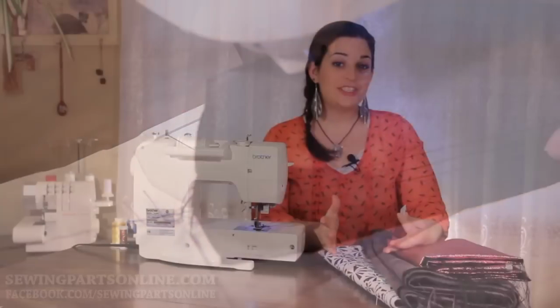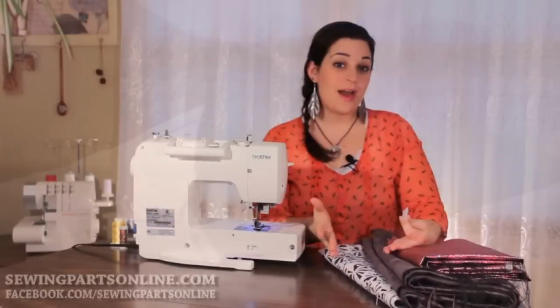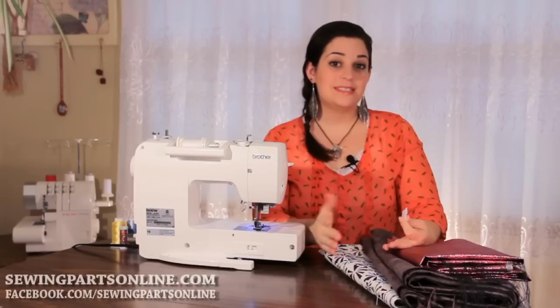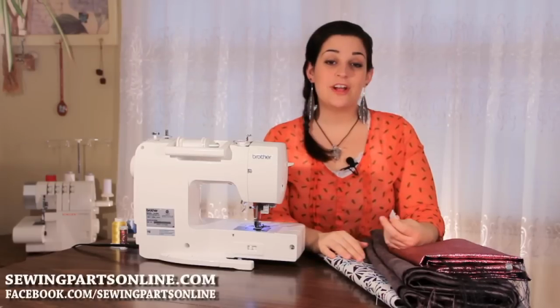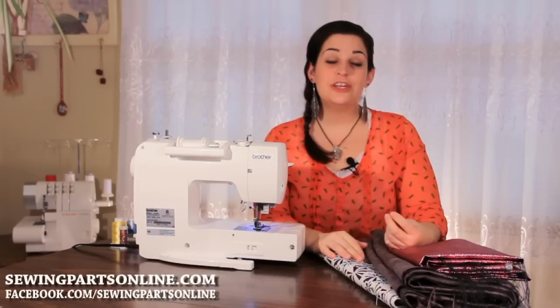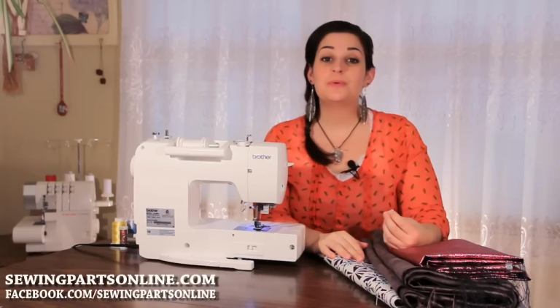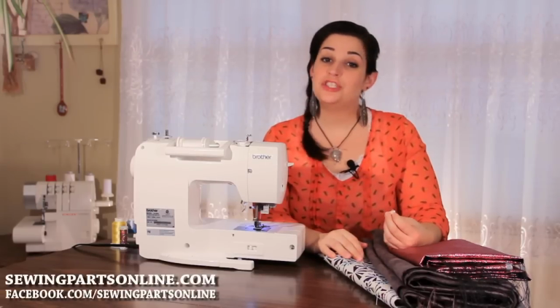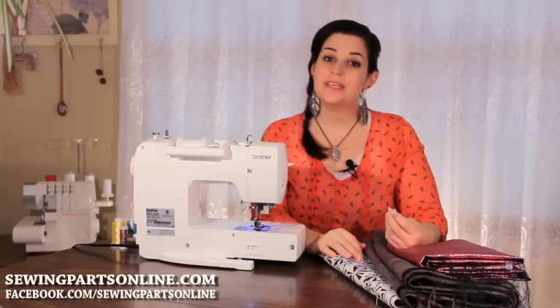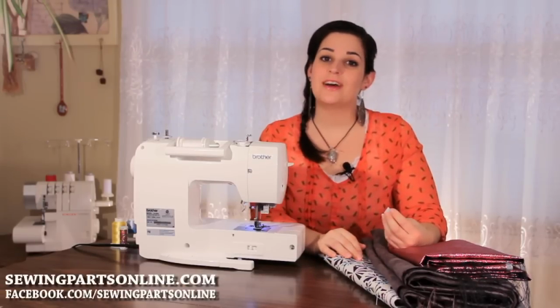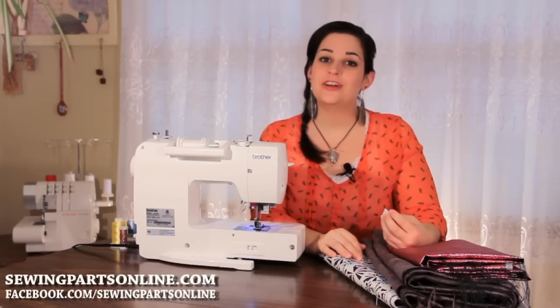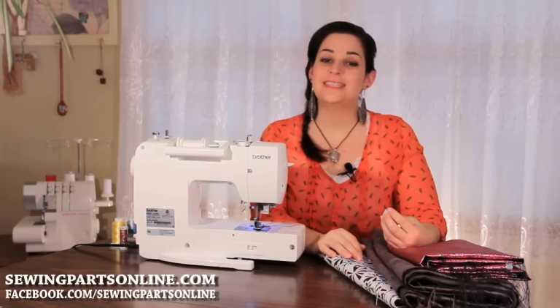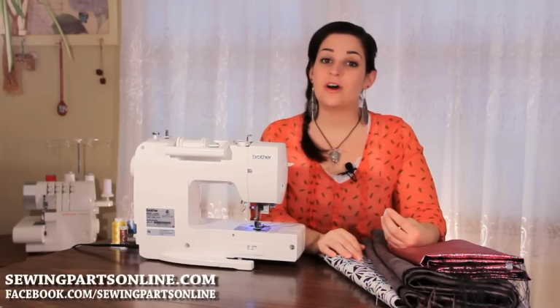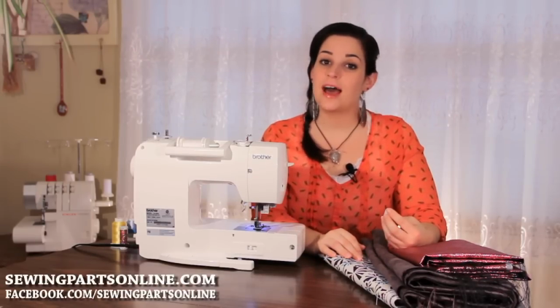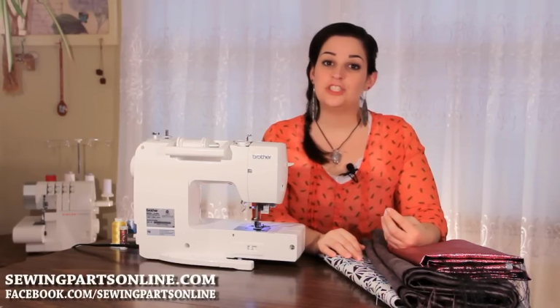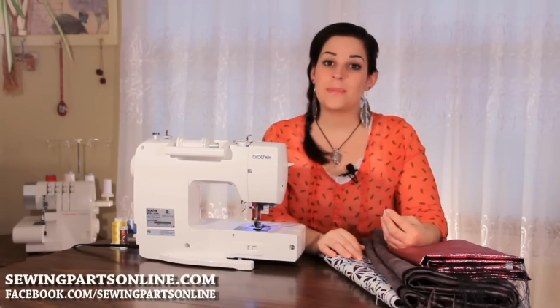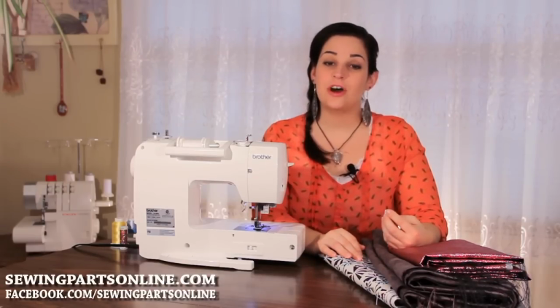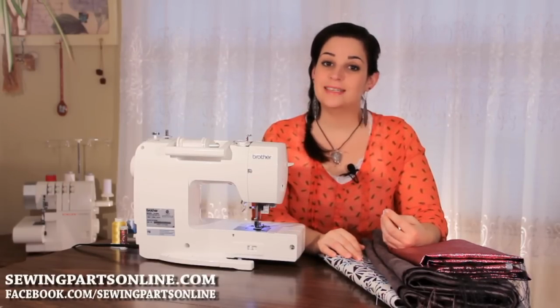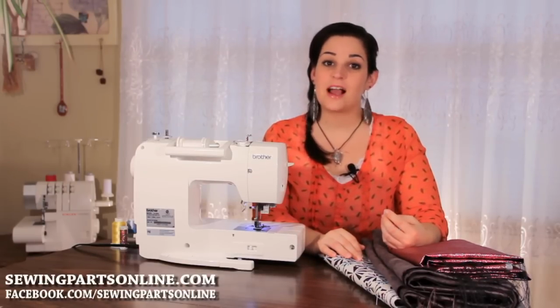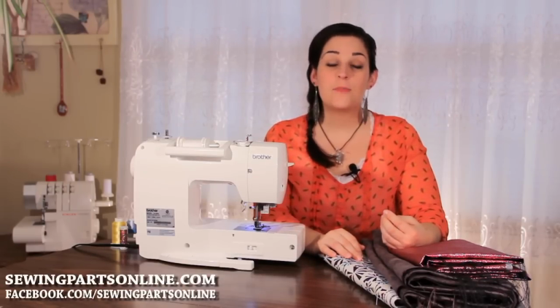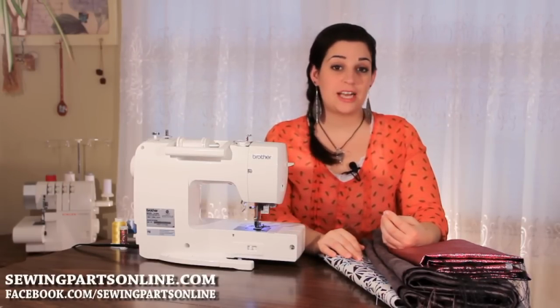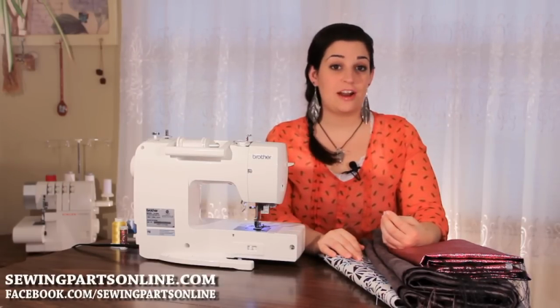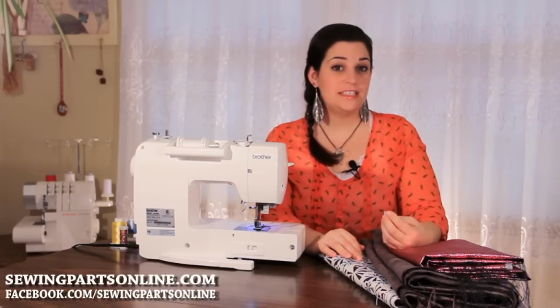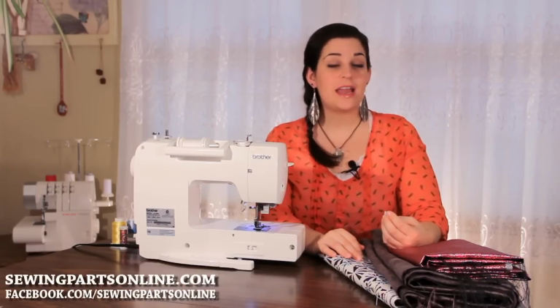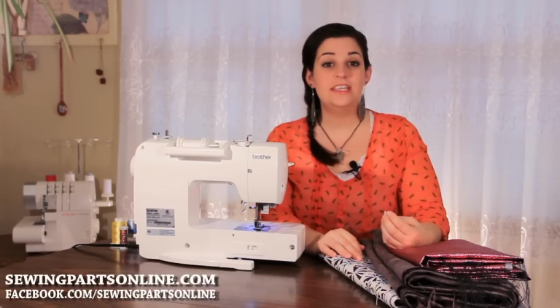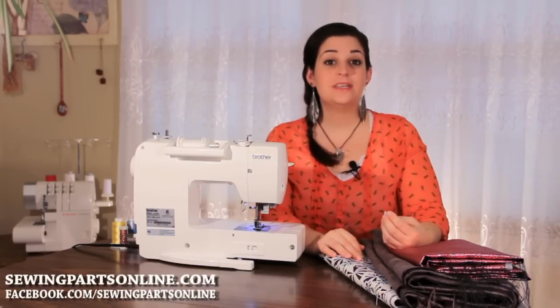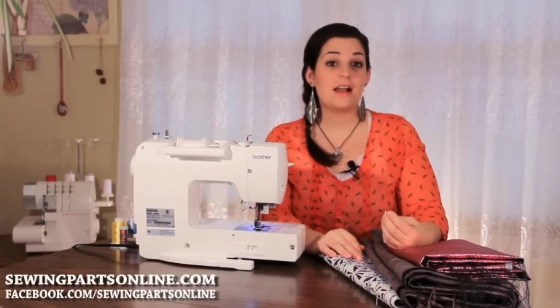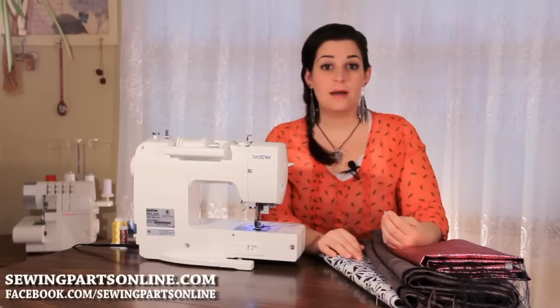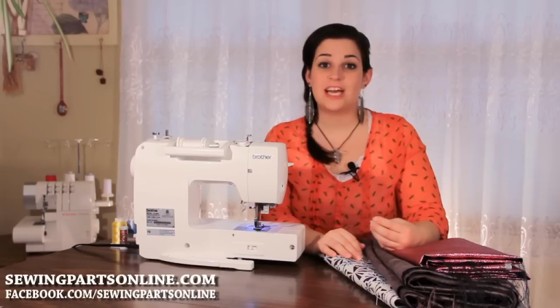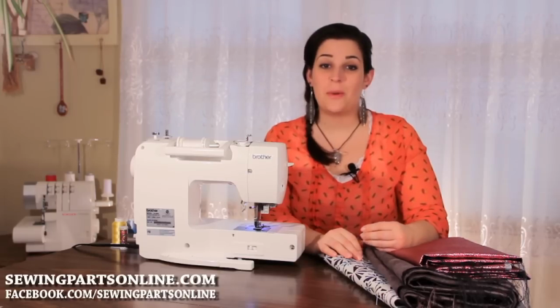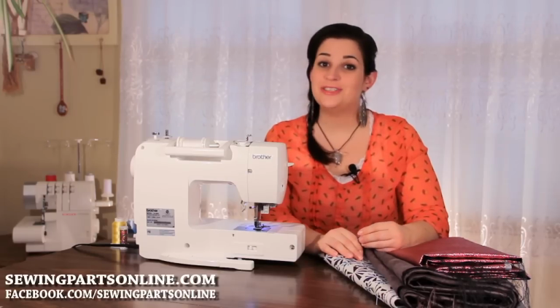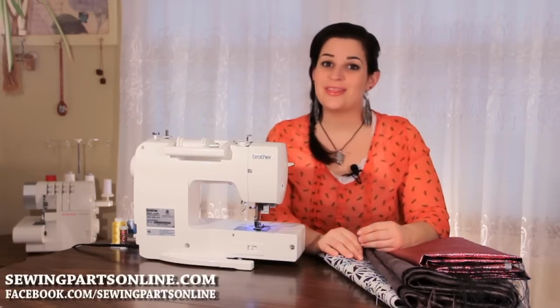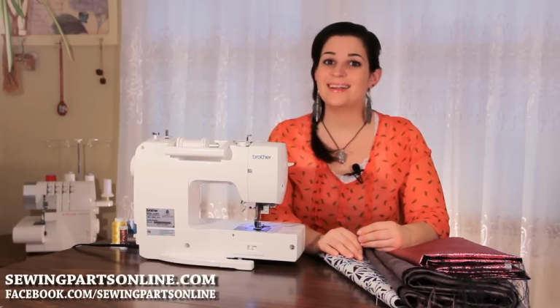So that was the Teflon foot. To purchase your Teflon foot, visit us online at SewingPartsOnline.com or check us out on Facebook at Facebook.com/SewingPartsOnline. We'll see you next time.